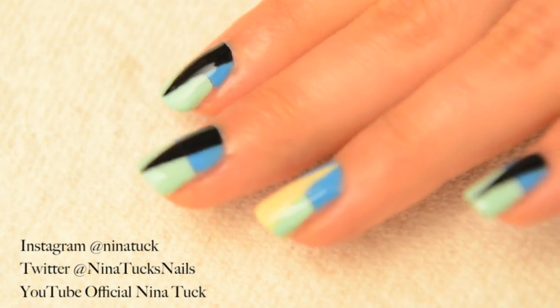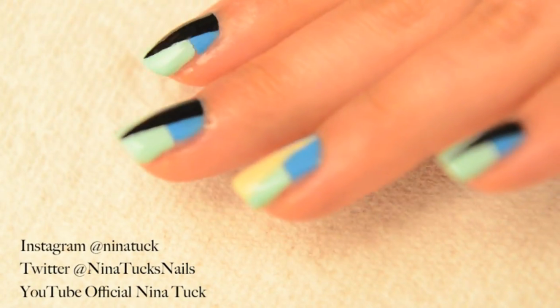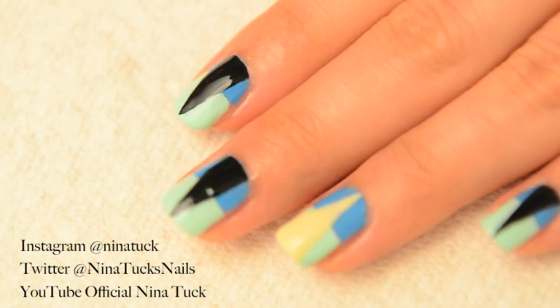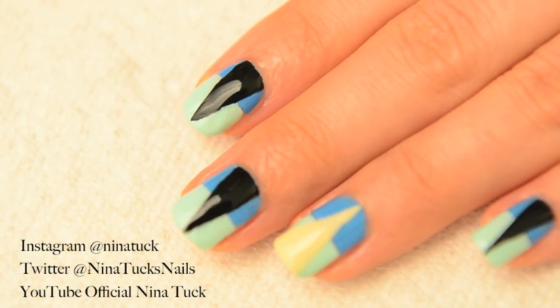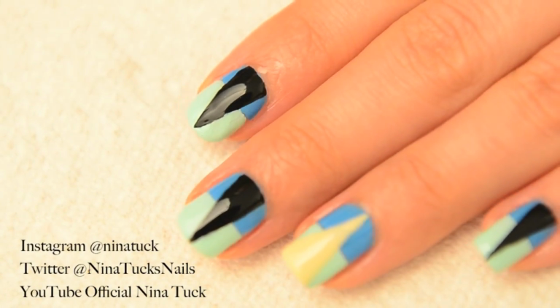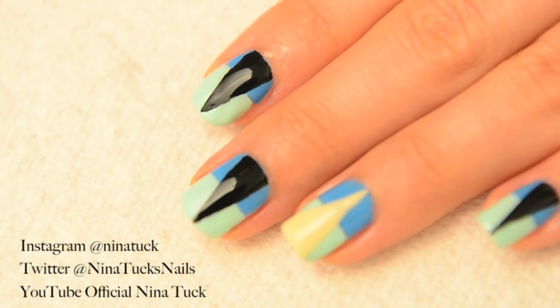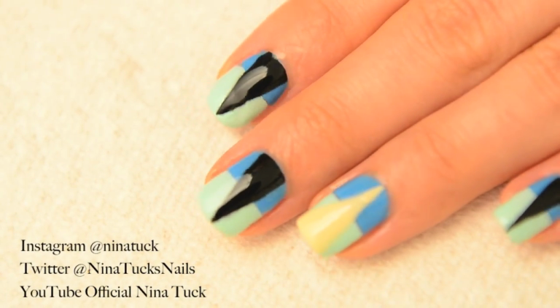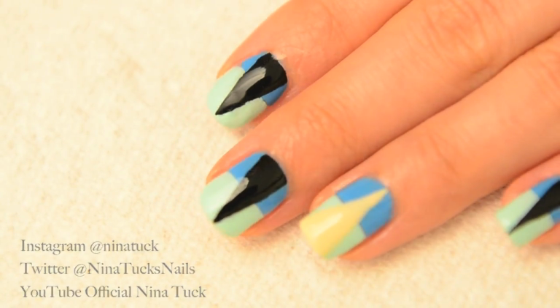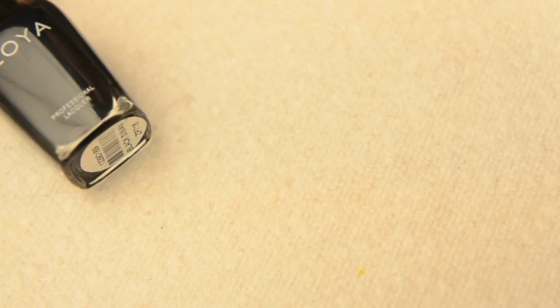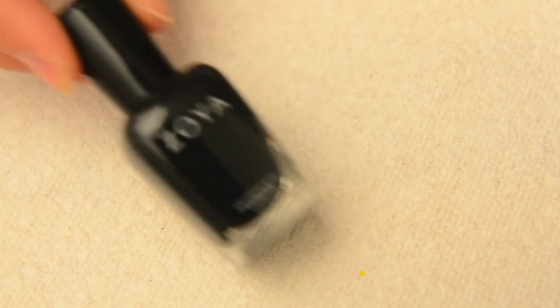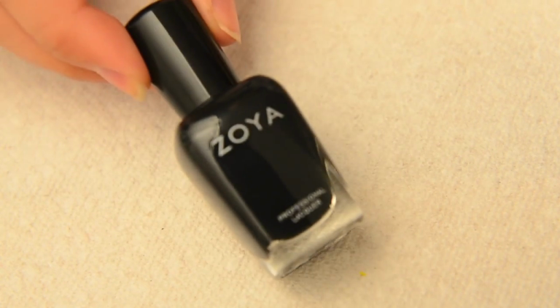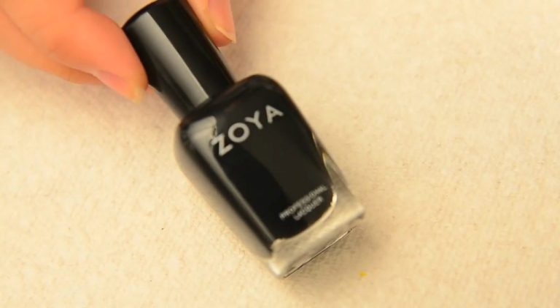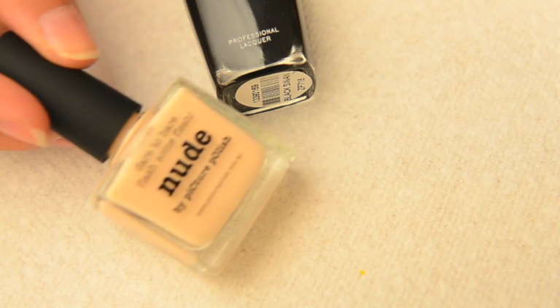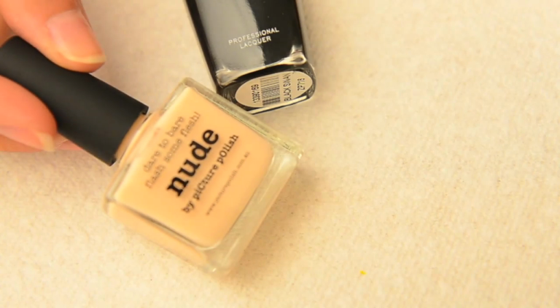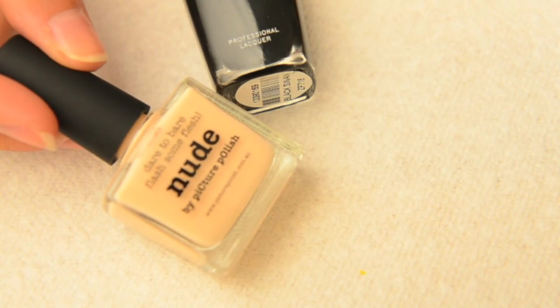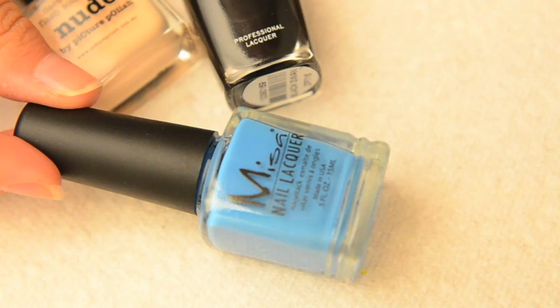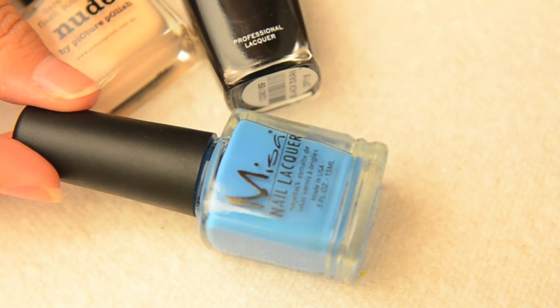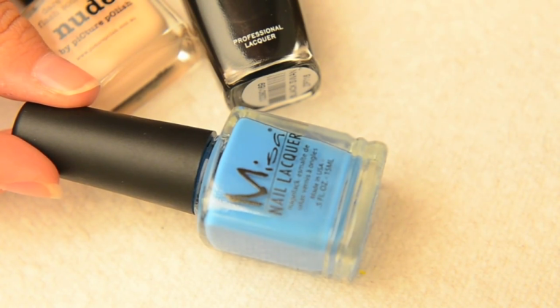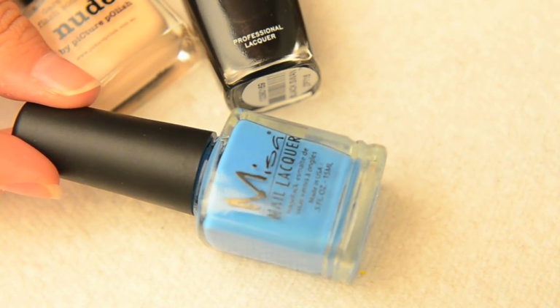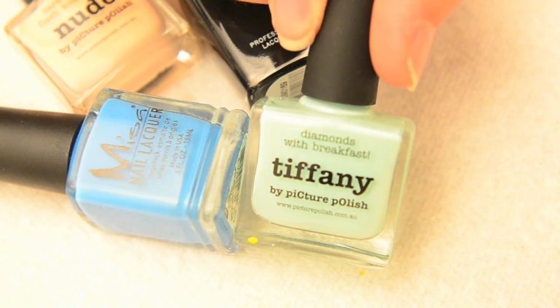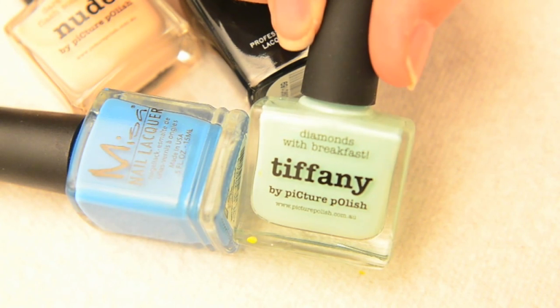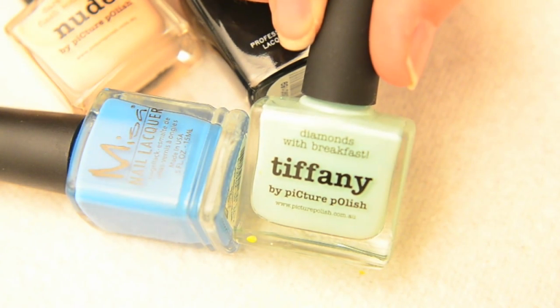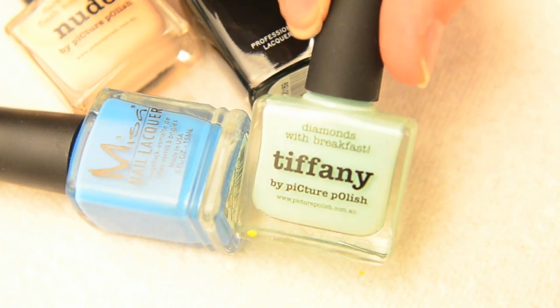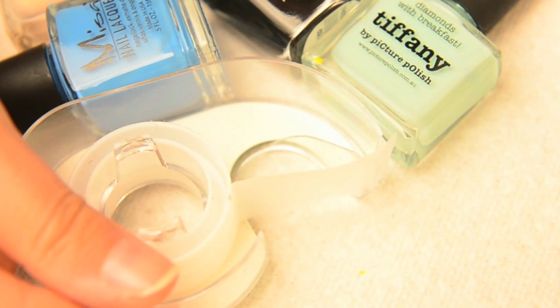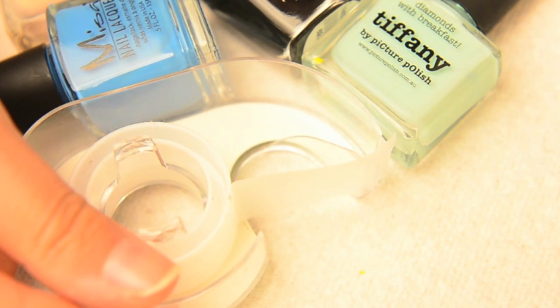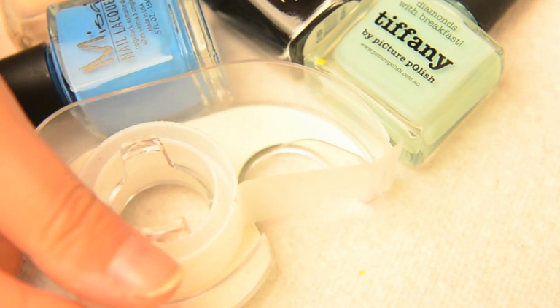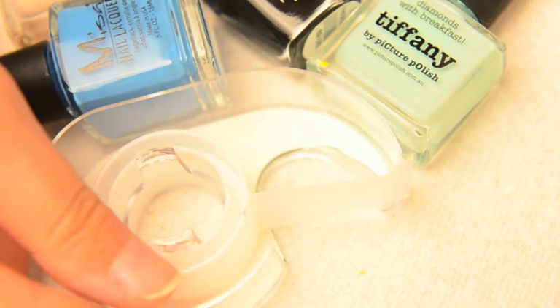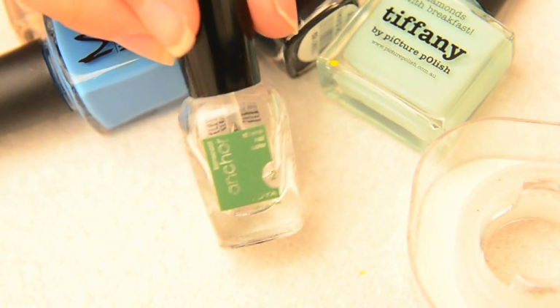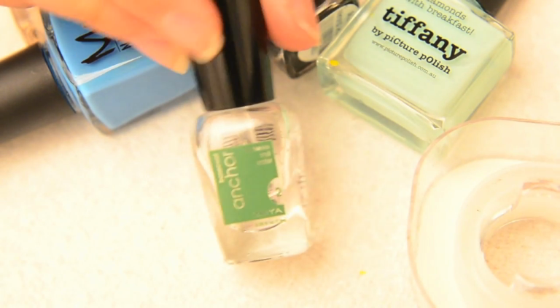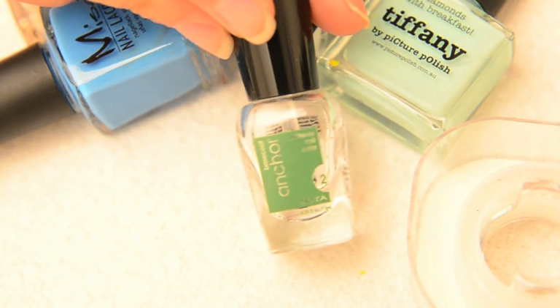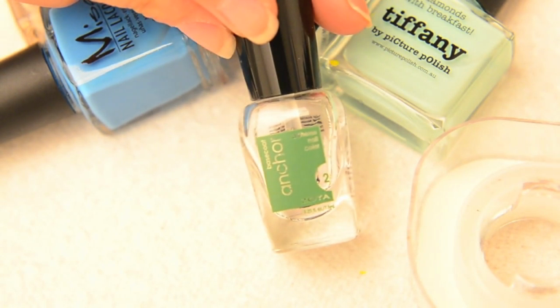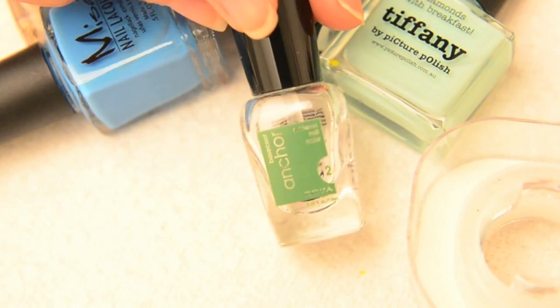Edgy nail art using scotch tape. For this look you'll need four different shades of polish — I chose two sets of opposing colors: black and nude, and dark and light blue. You'll also need scotch tape or a similar brand, base and top coat, and a moisturizer.